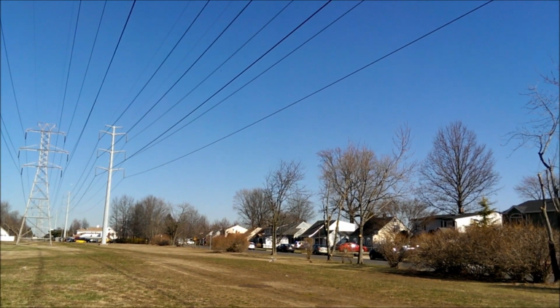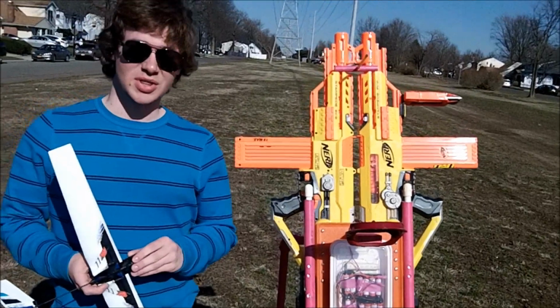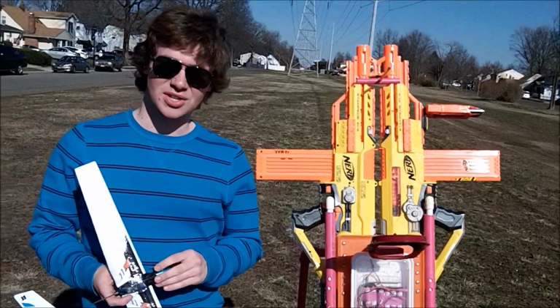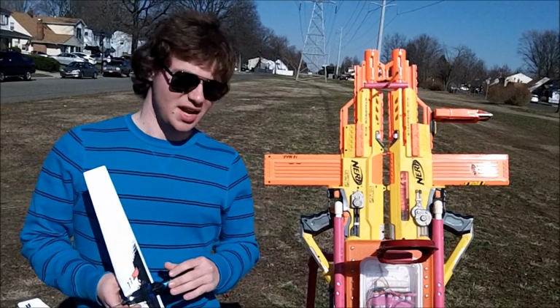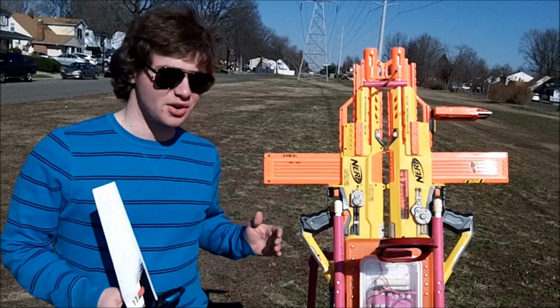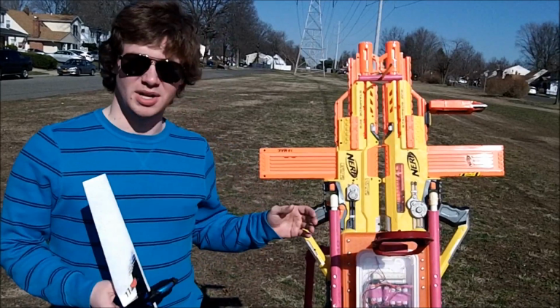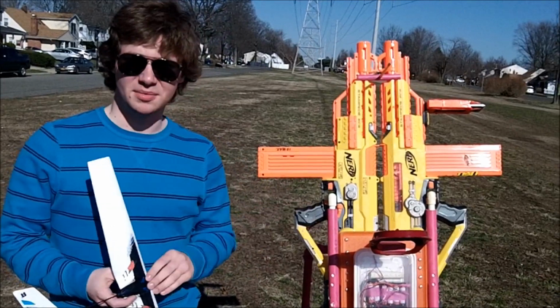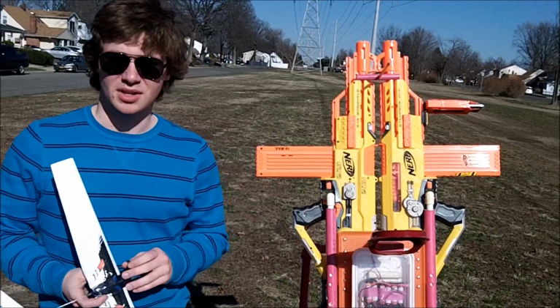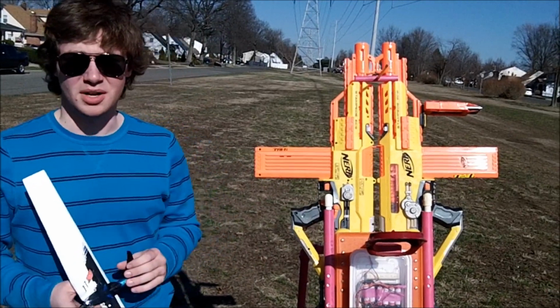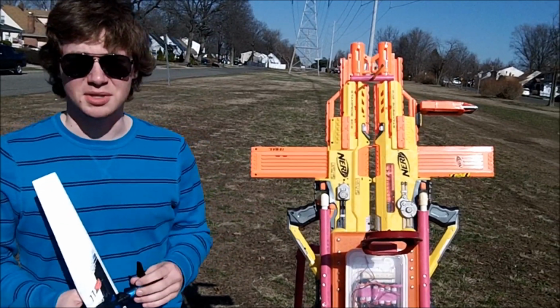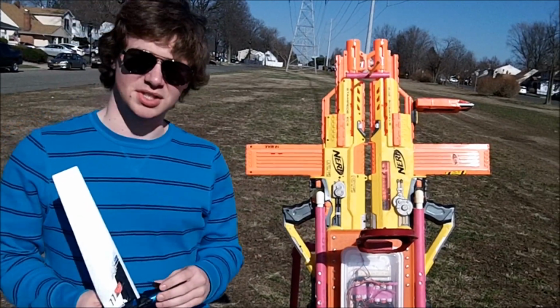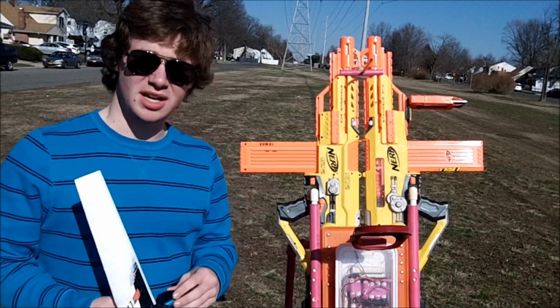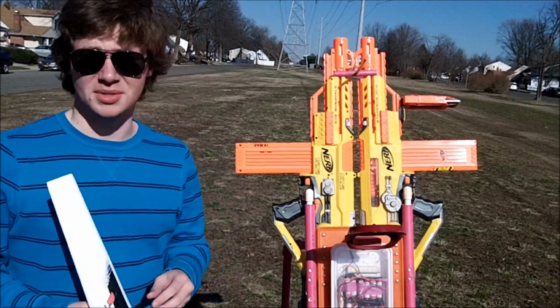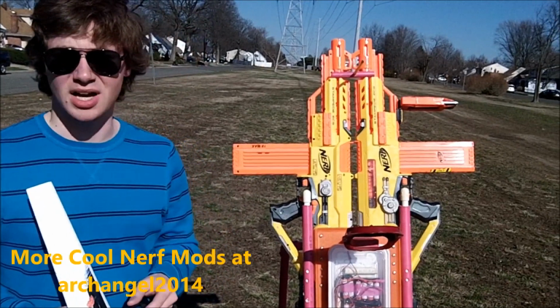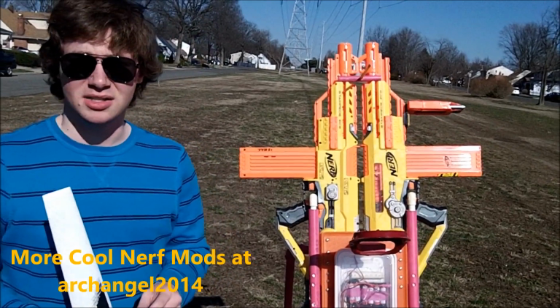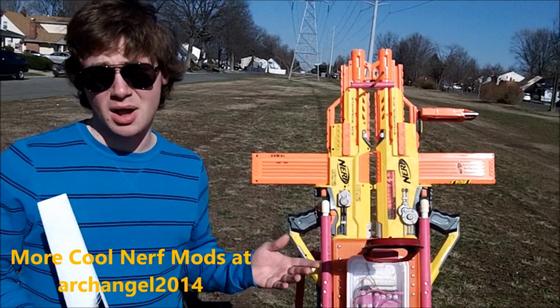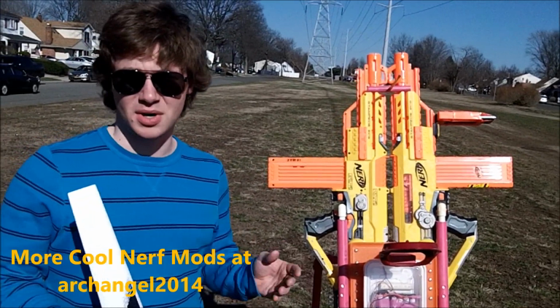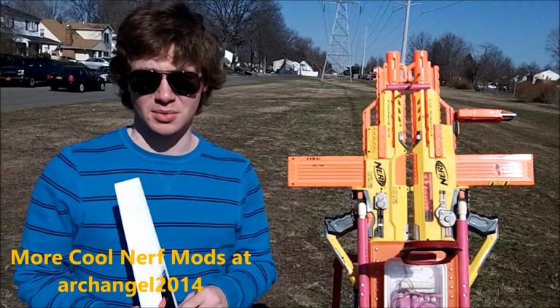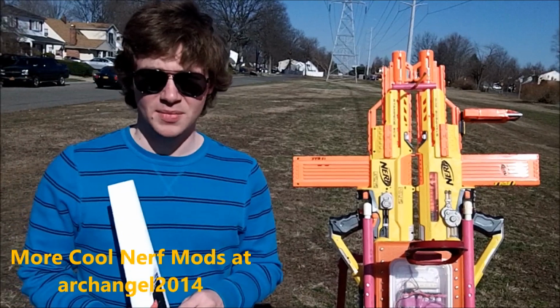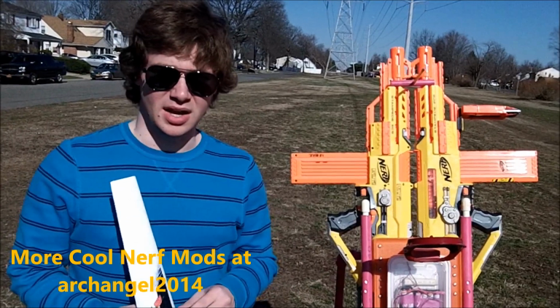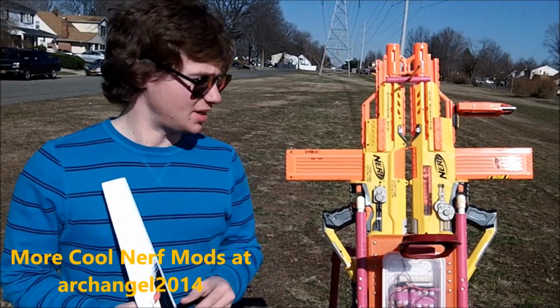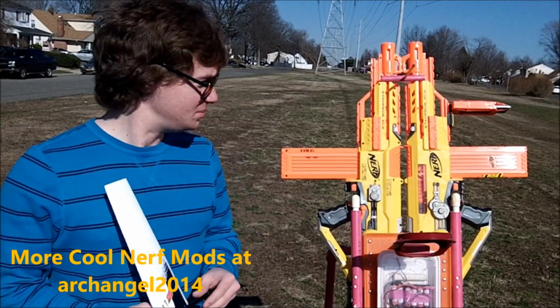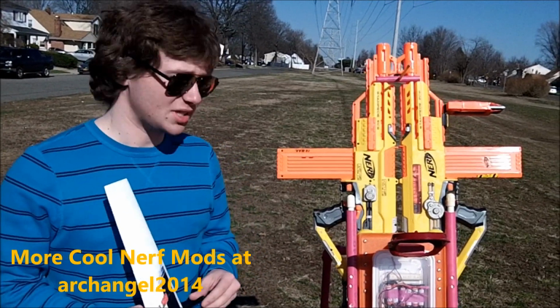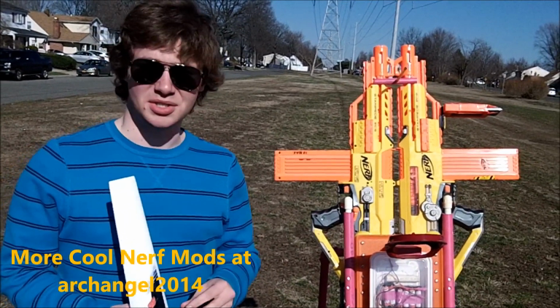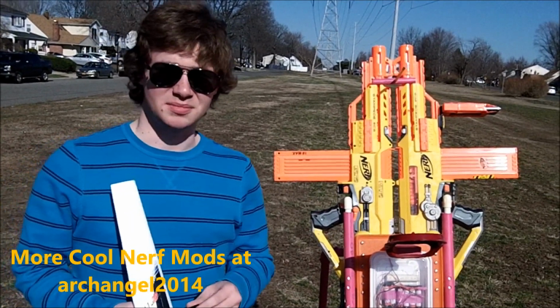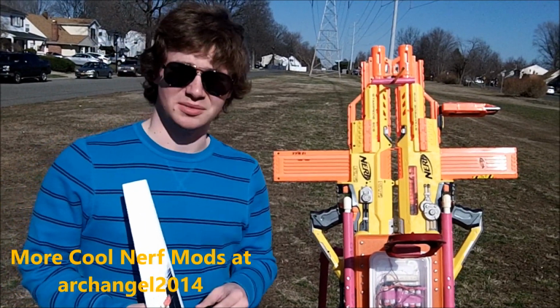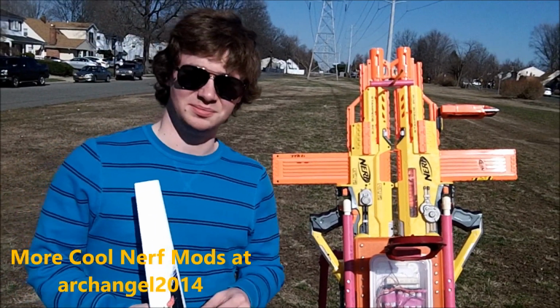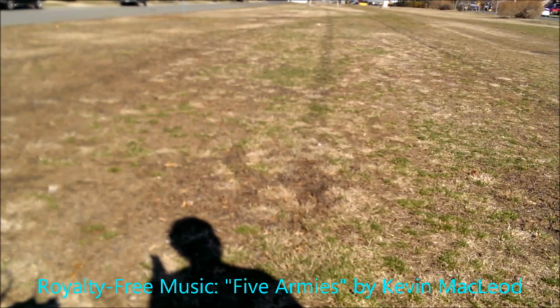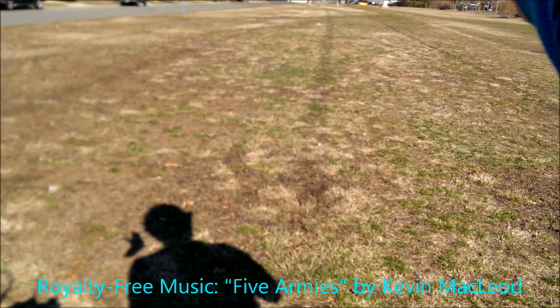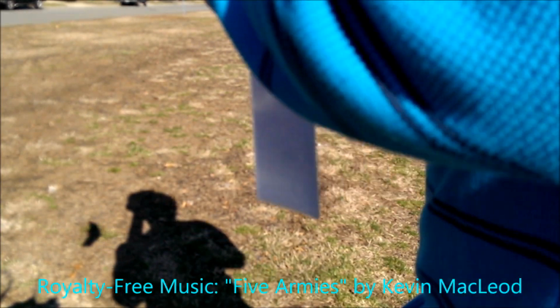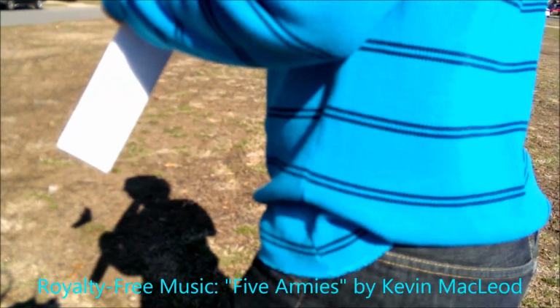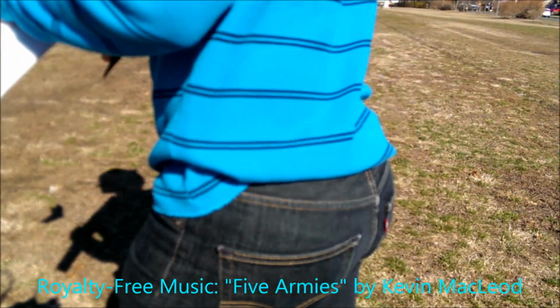So that was the Nerf anti-aircraft blaster. If you like what you see, please leave a like — it helps out a lot. Subscribe if you want to see more, and thanks for watching. Nerf on!